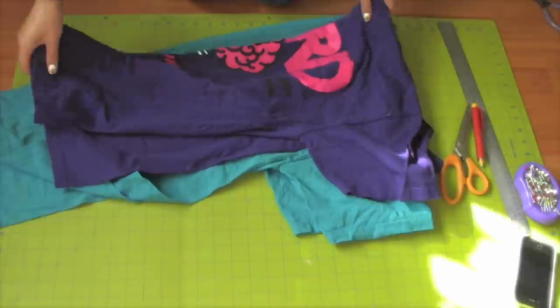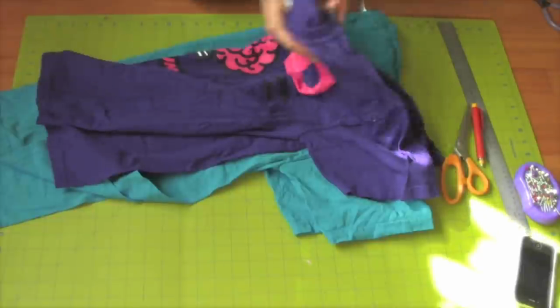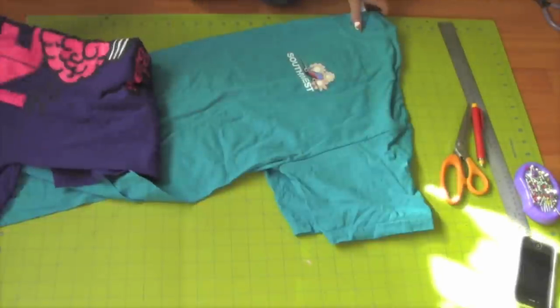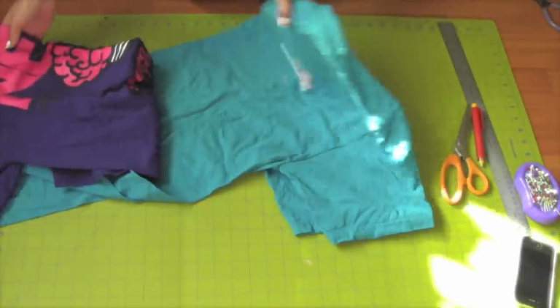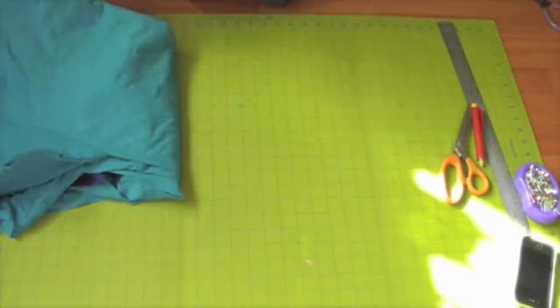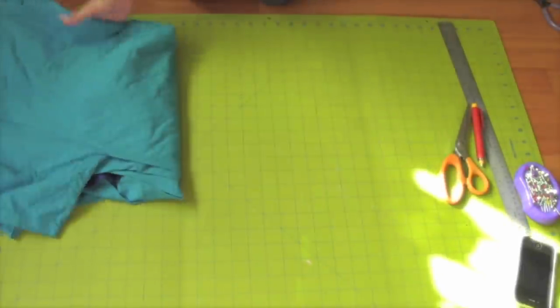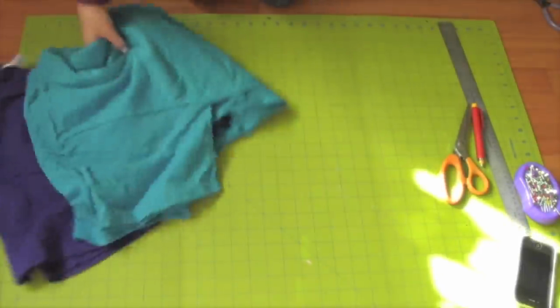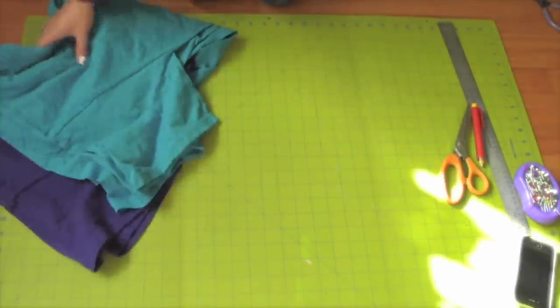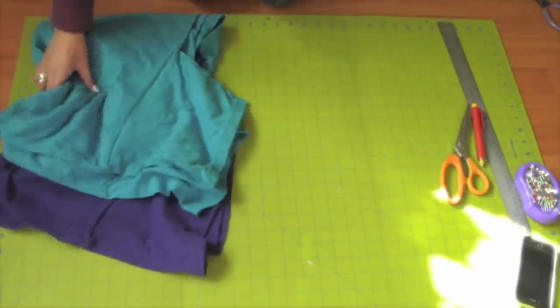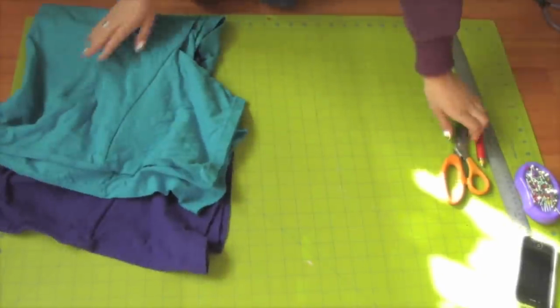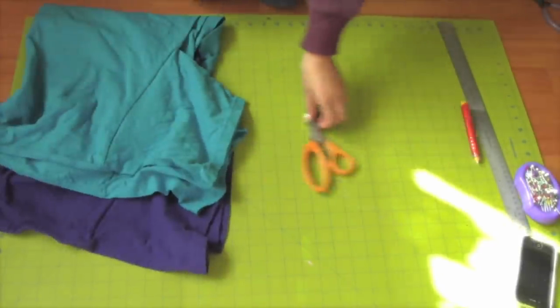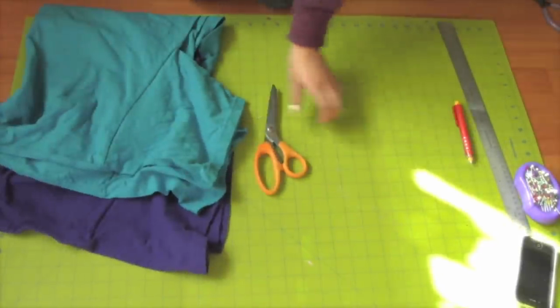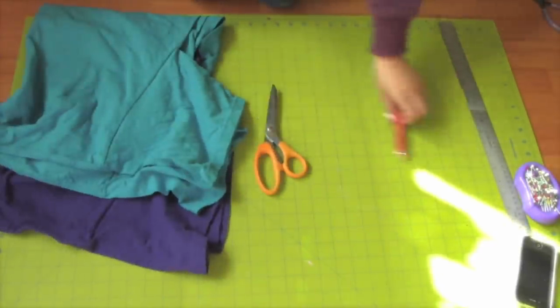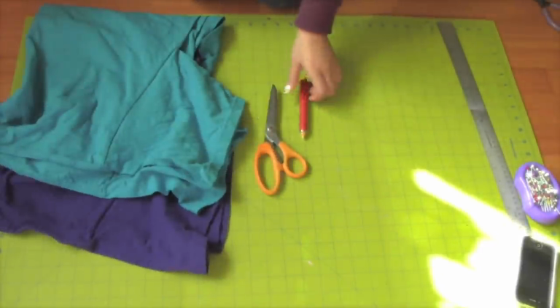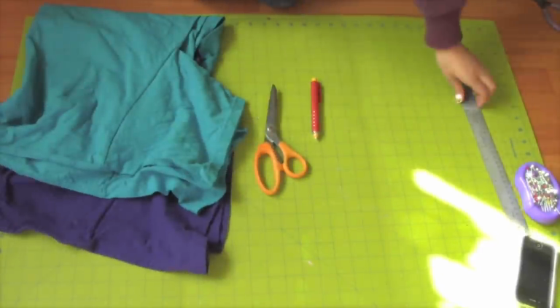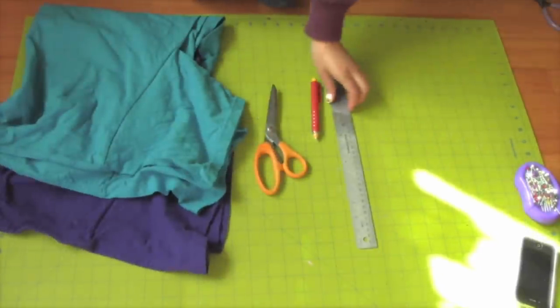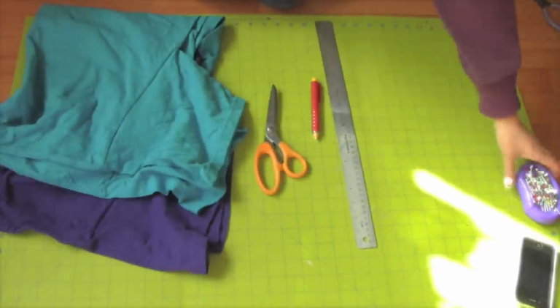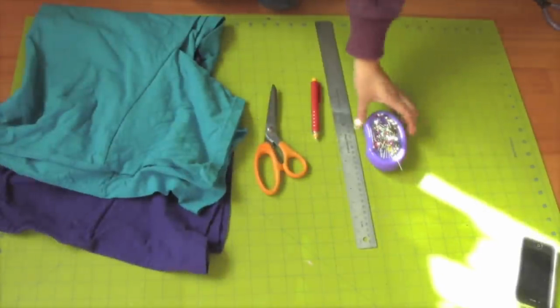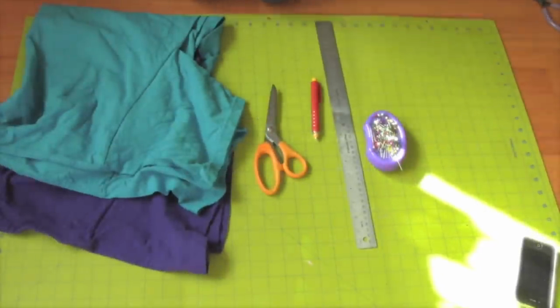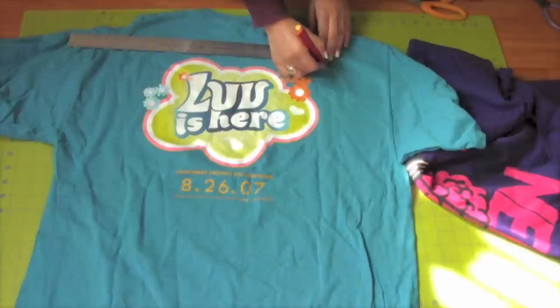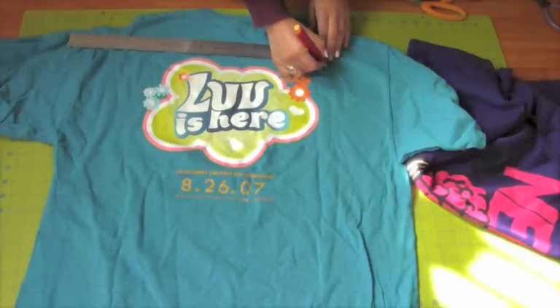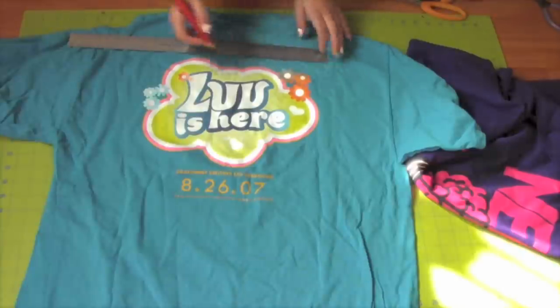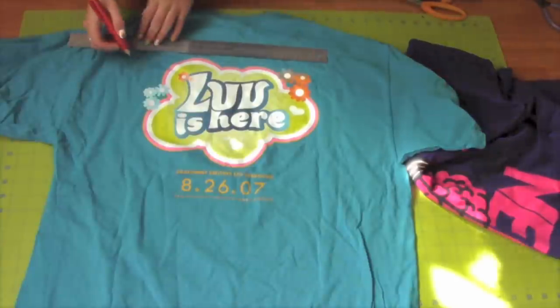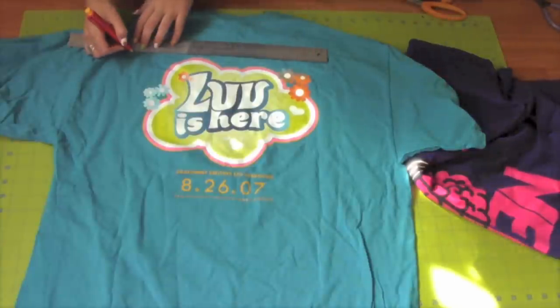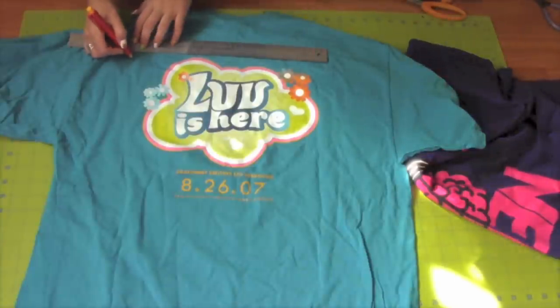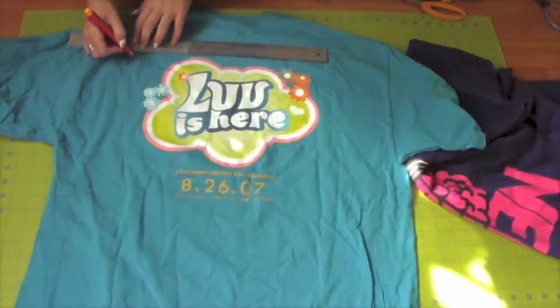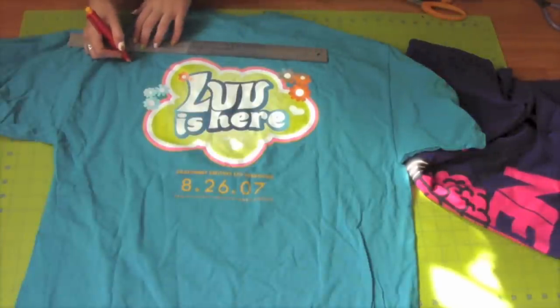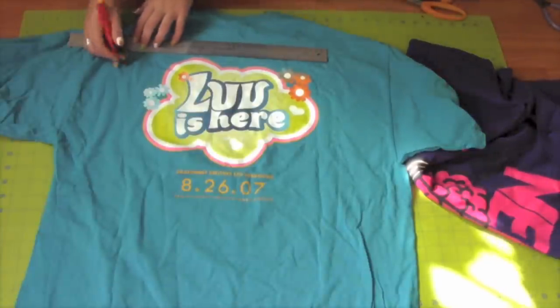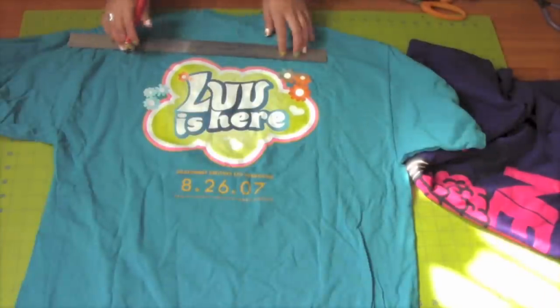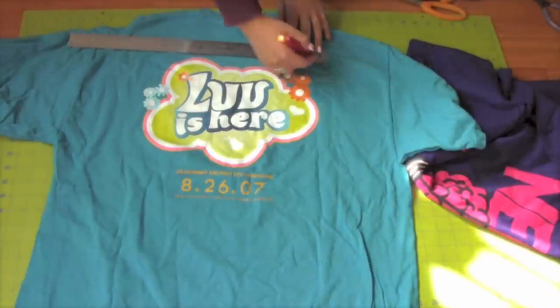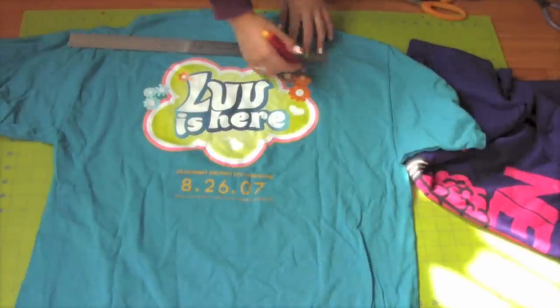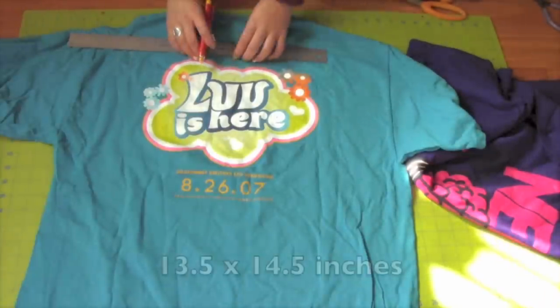You will need two extra large t-shirts, scissors, chalk, ruler, and pins, and a sewing machine. Start by marking the size of your bag.